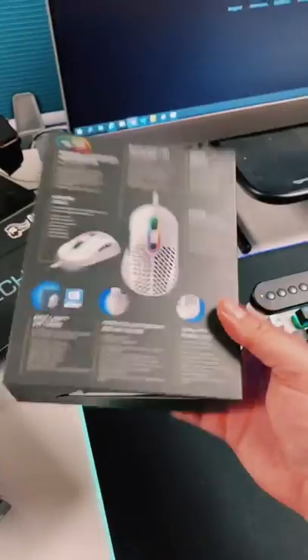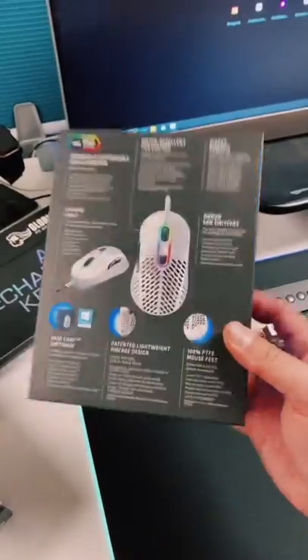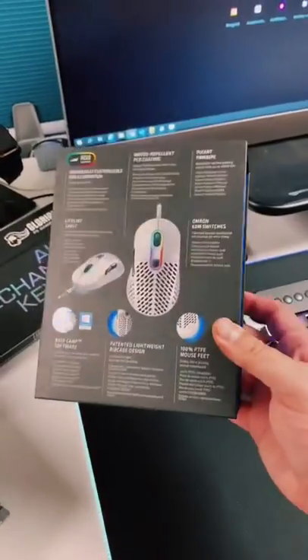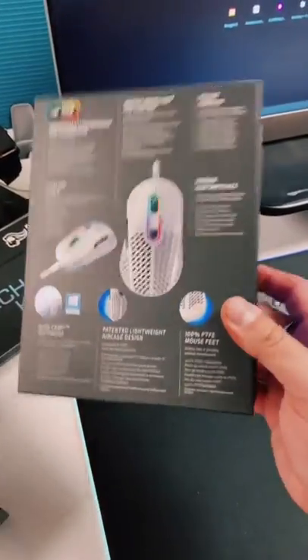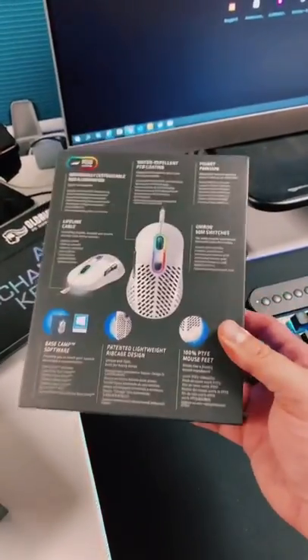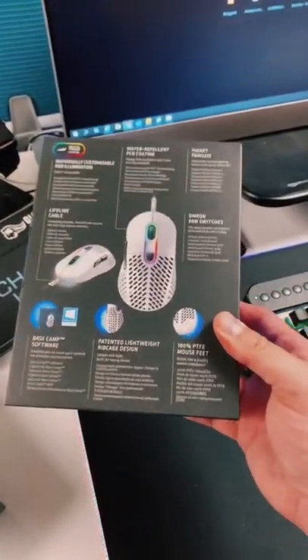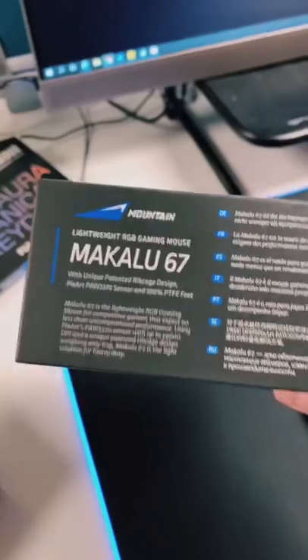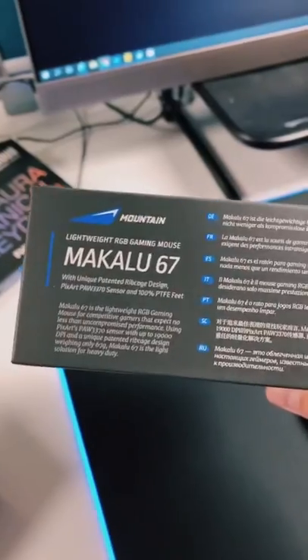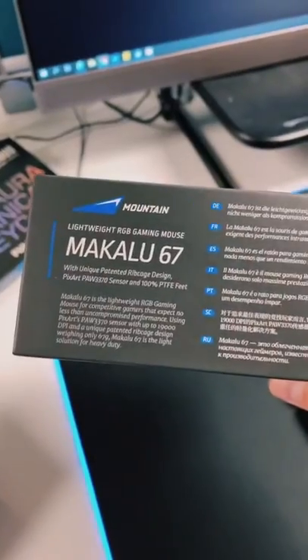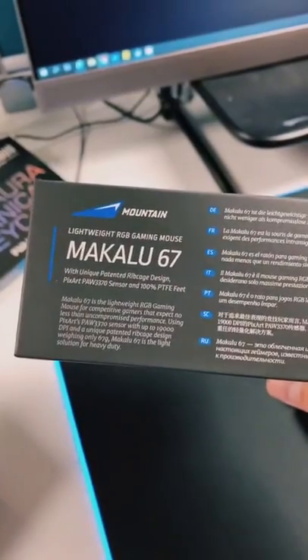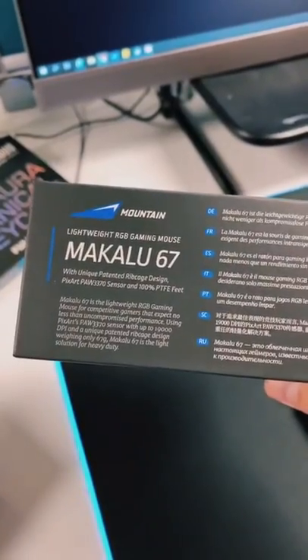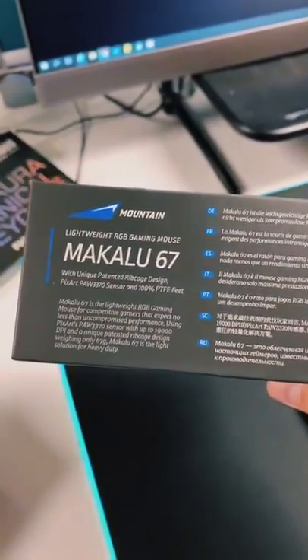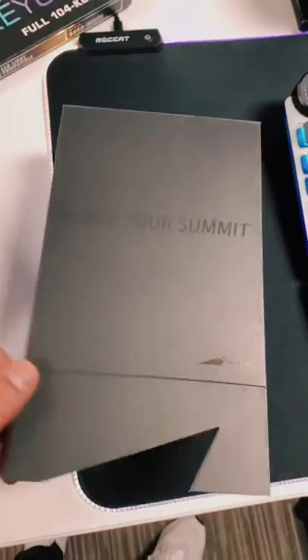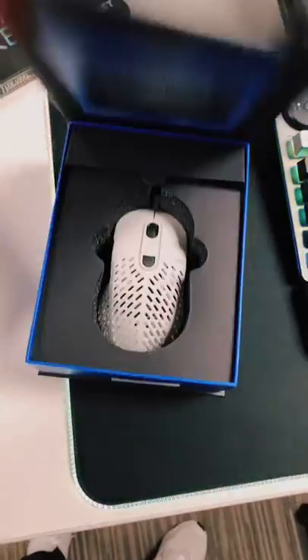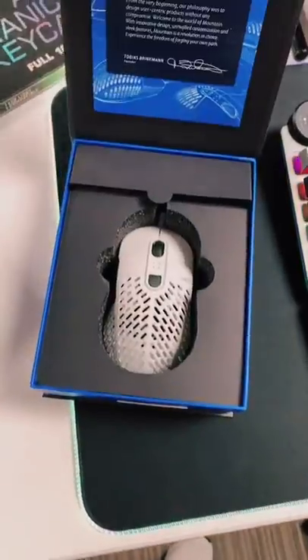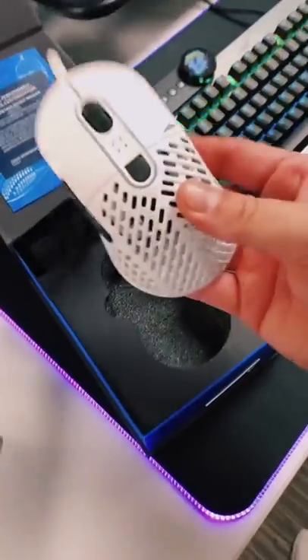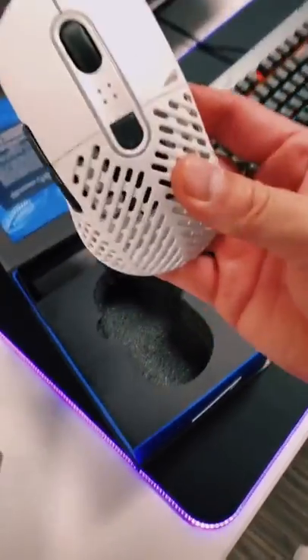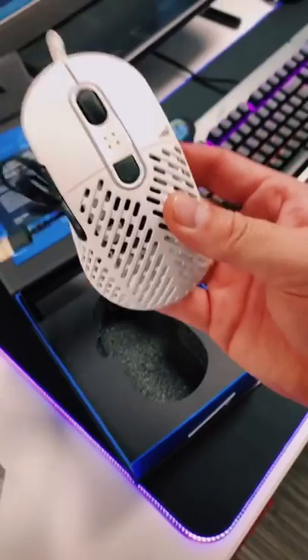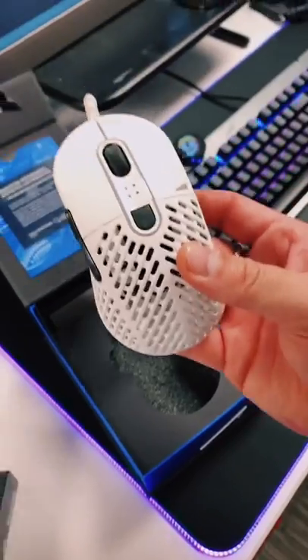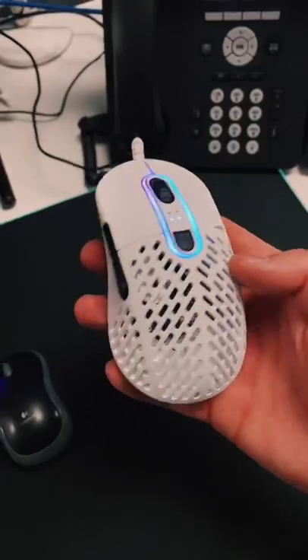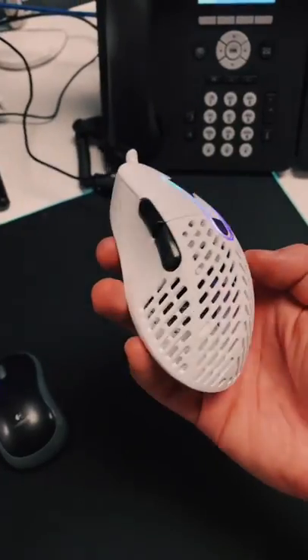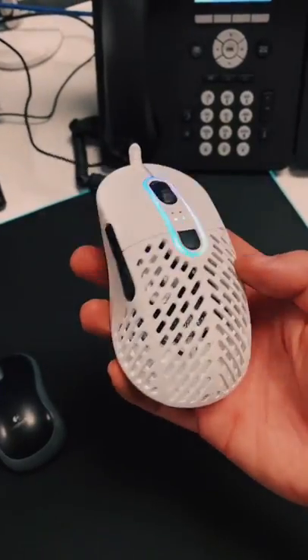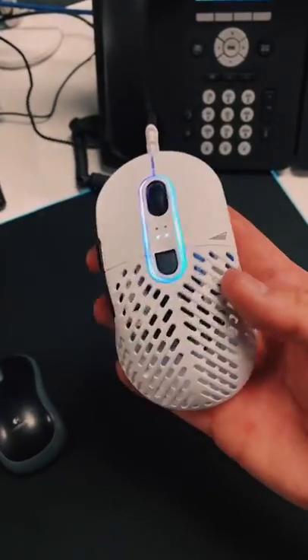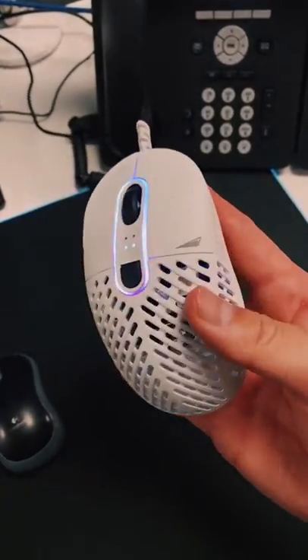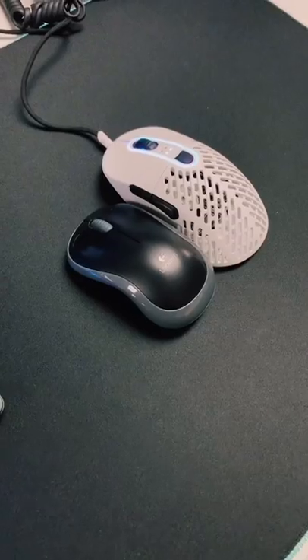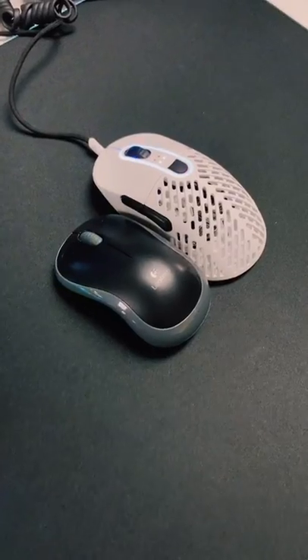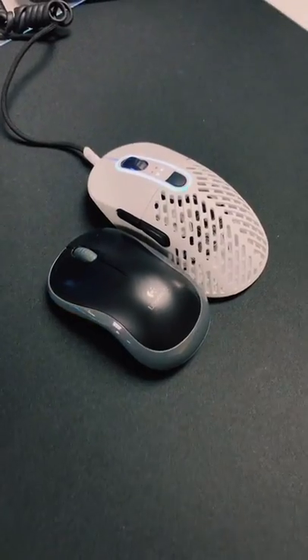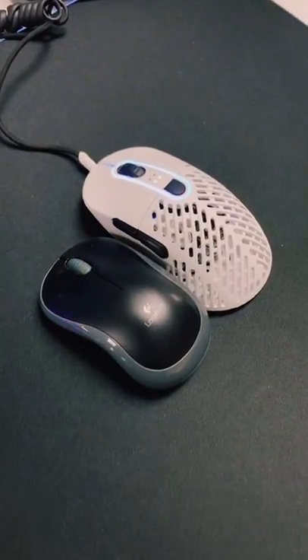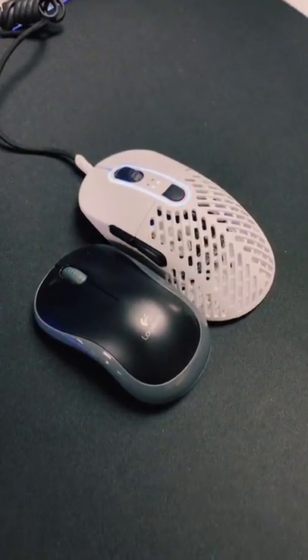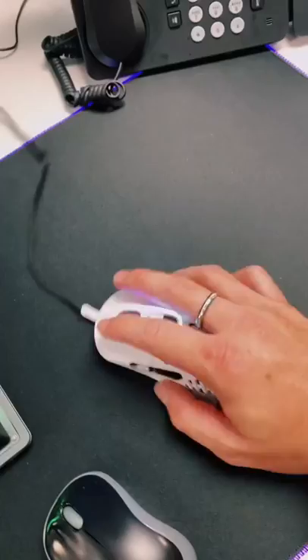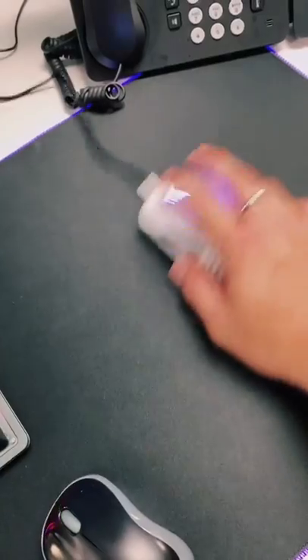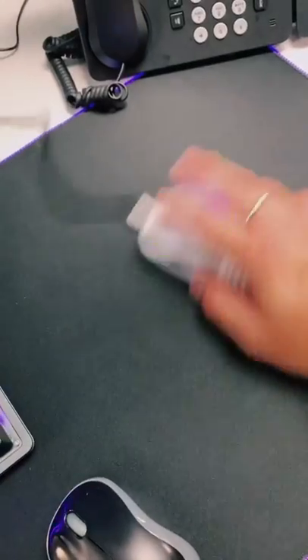Let's start with the easy thing, the mouse. It's the Mountain Makalu 67. Now this thing is nice. Comparing these two is like night and day — so much better.